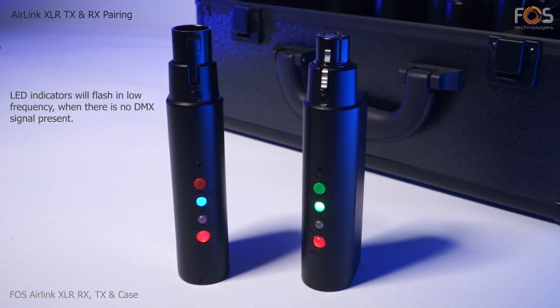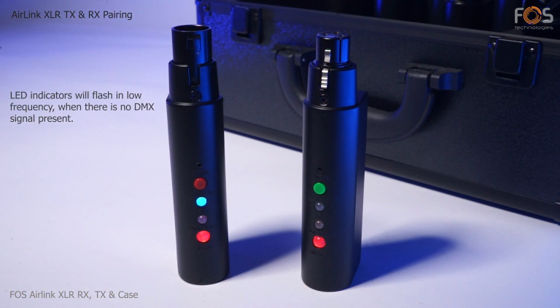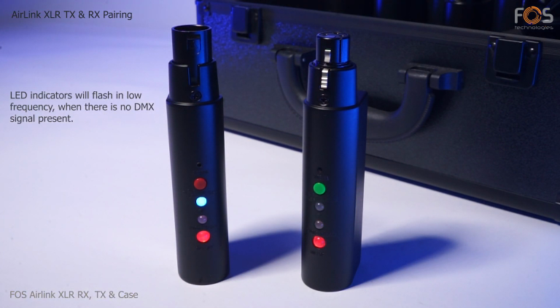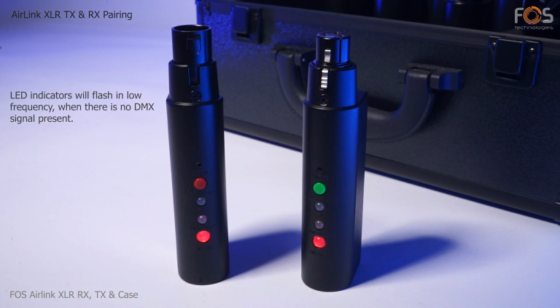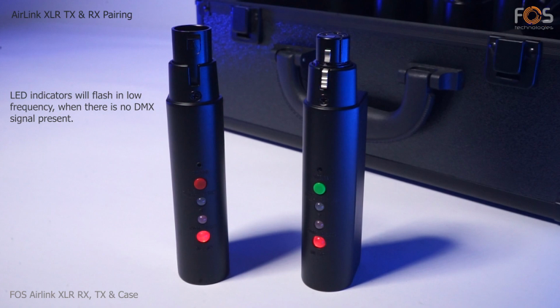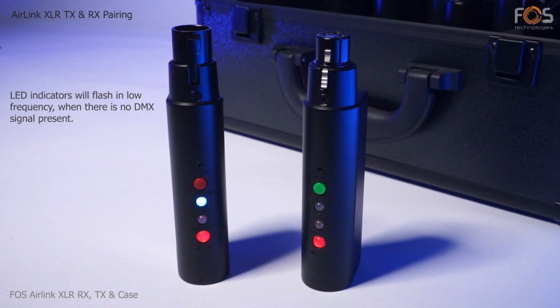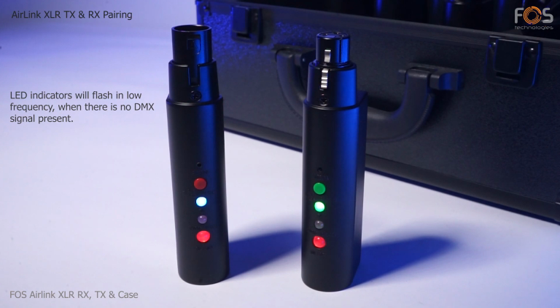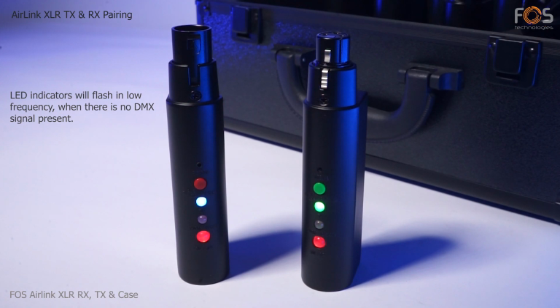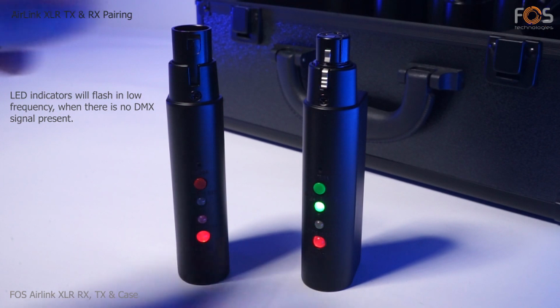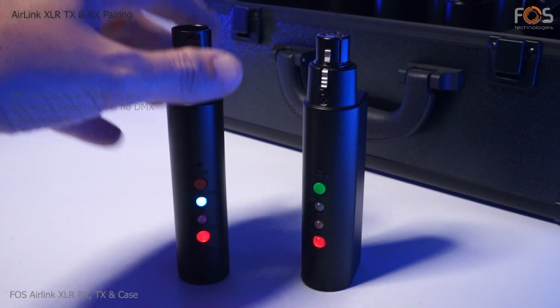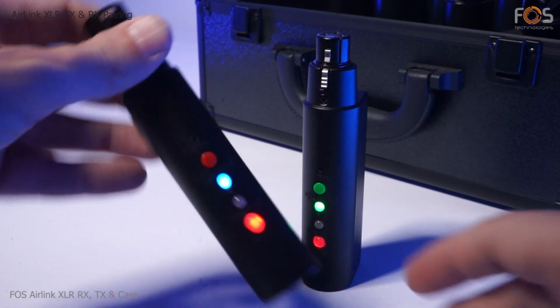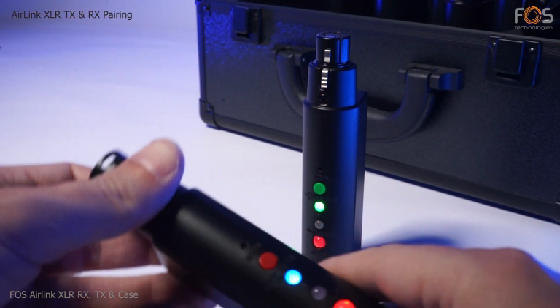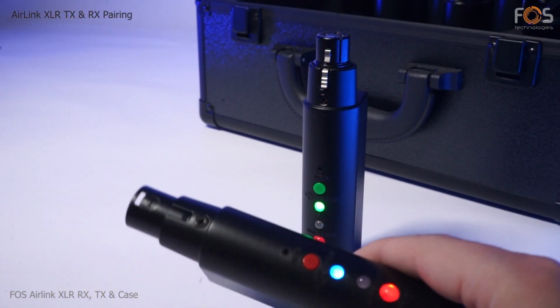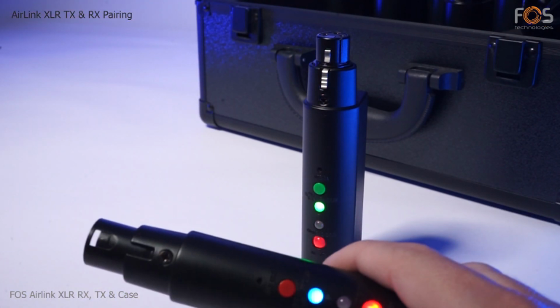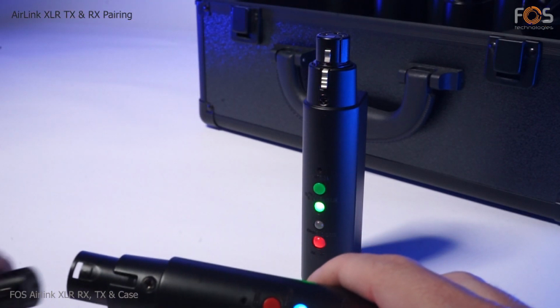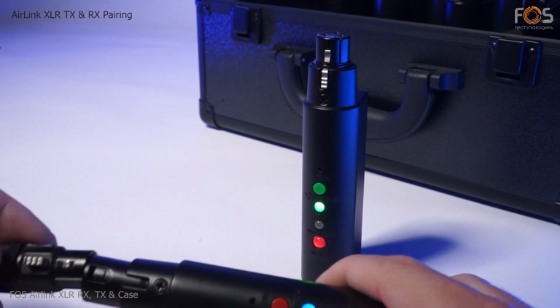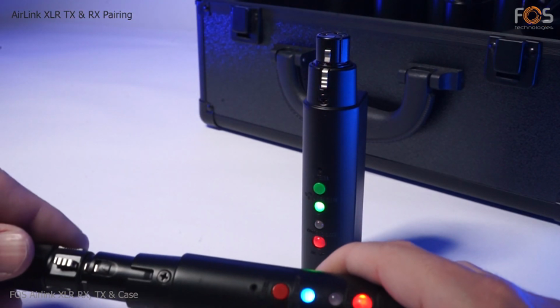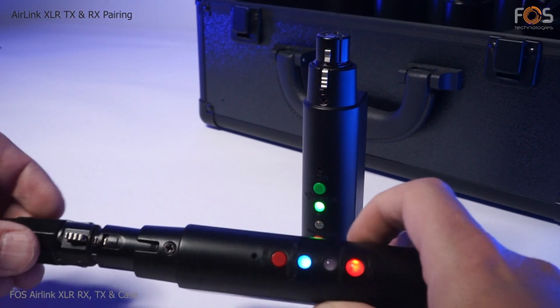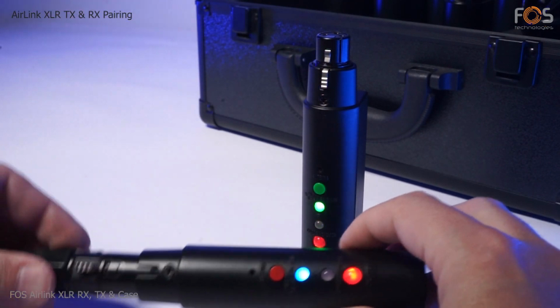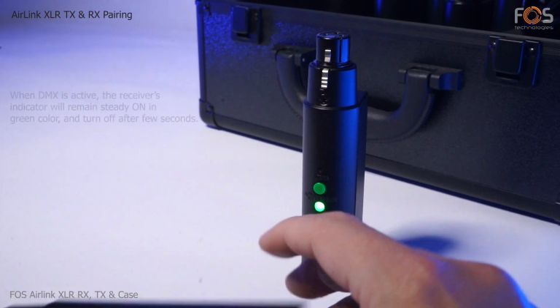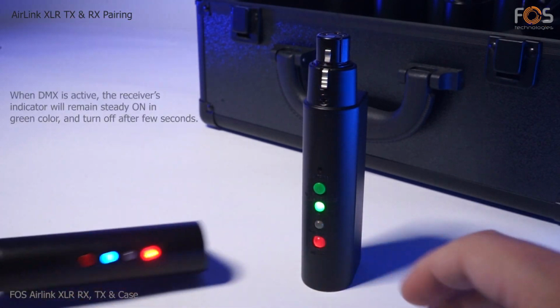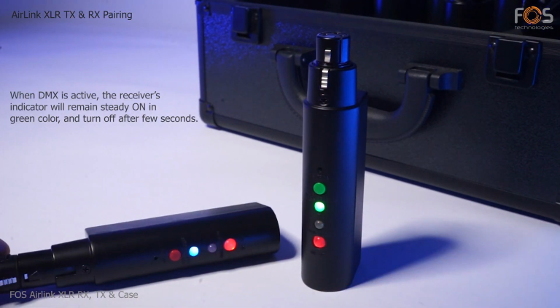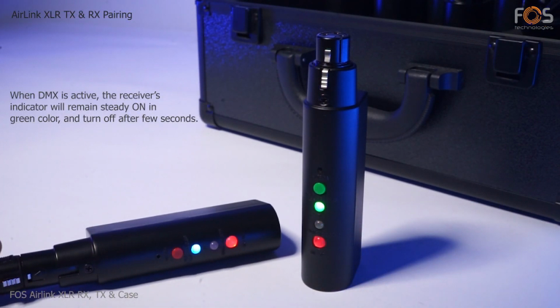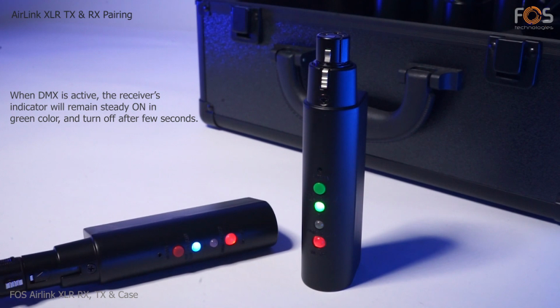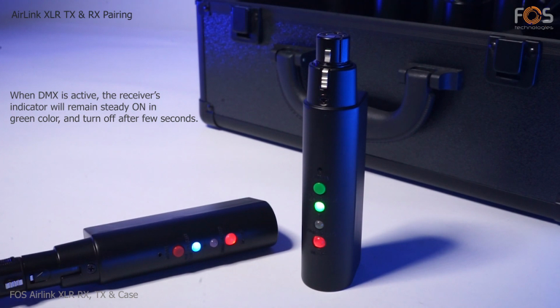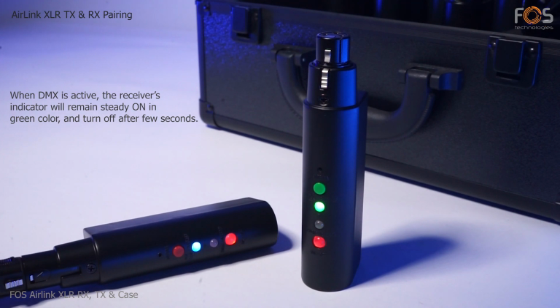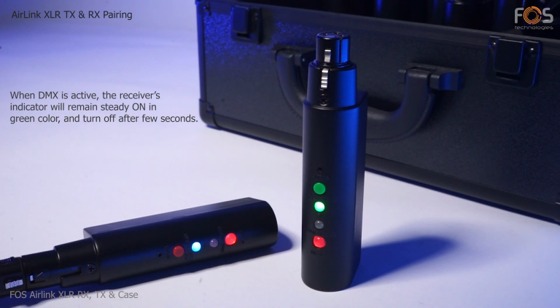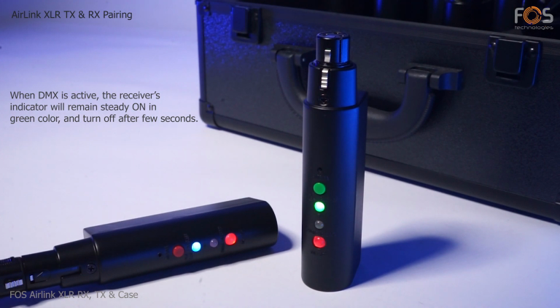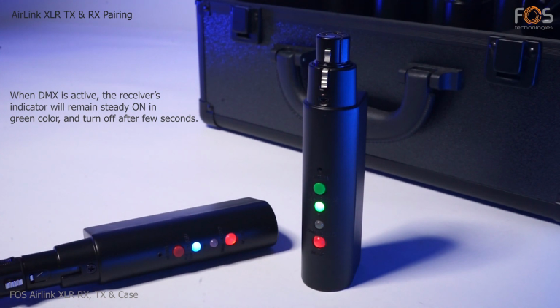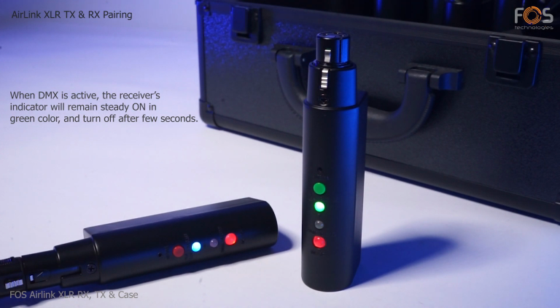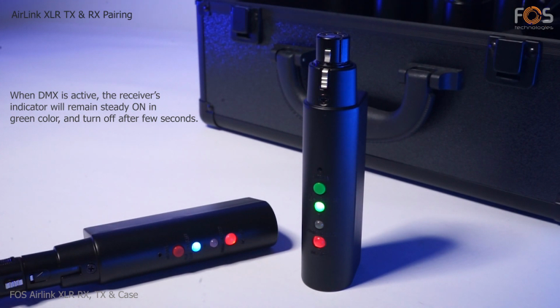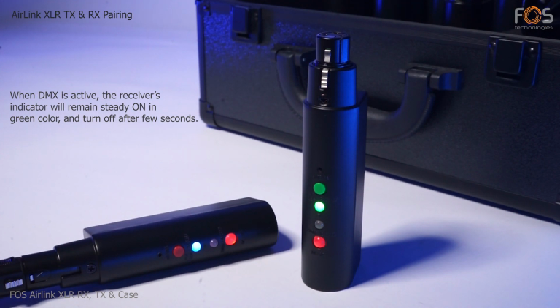Both indicators will flash slowly when no DMX is present. When DMX is active, the indicator will remain active on the receiver for a few seconds before turning off.